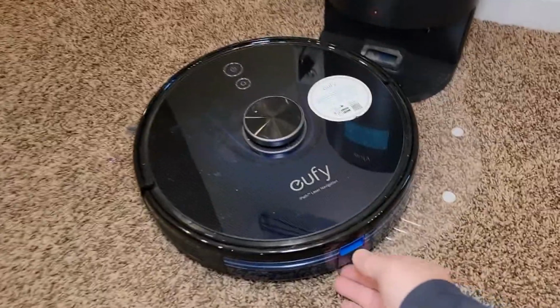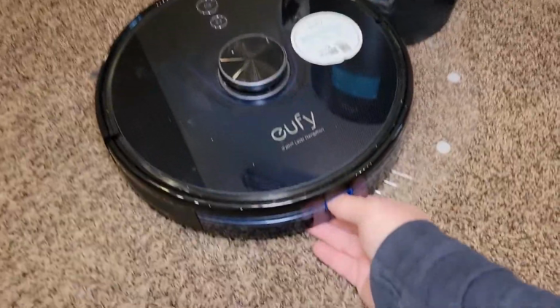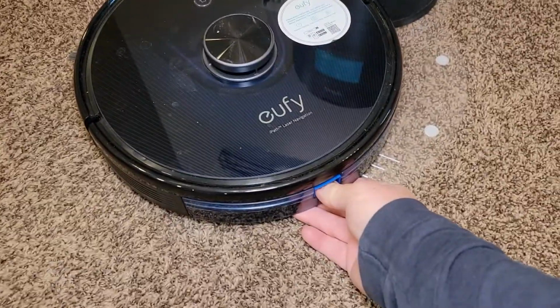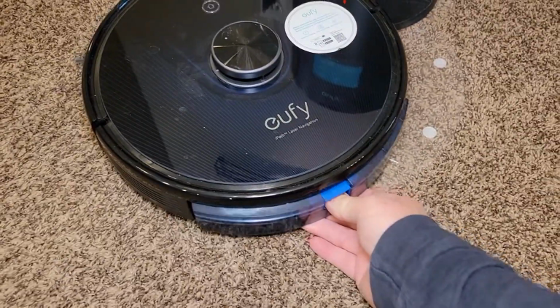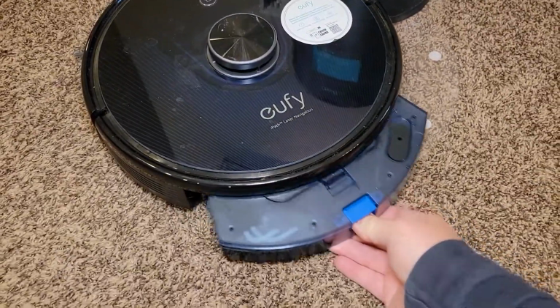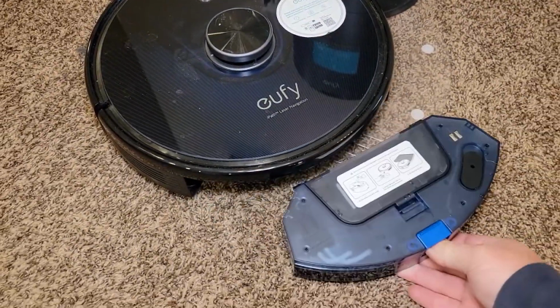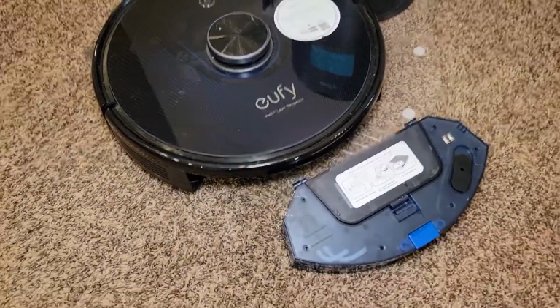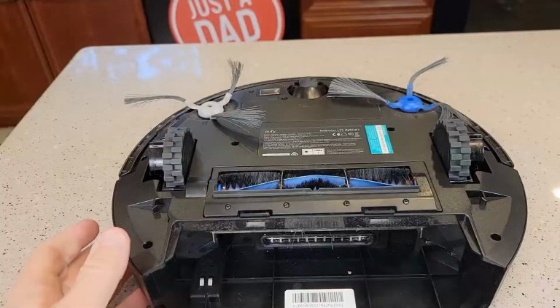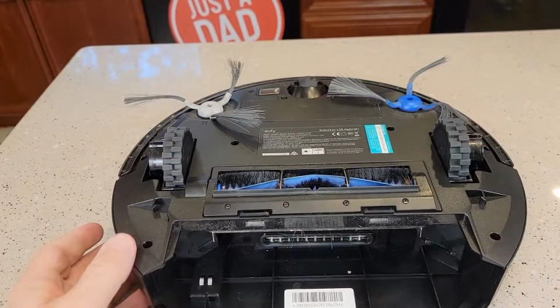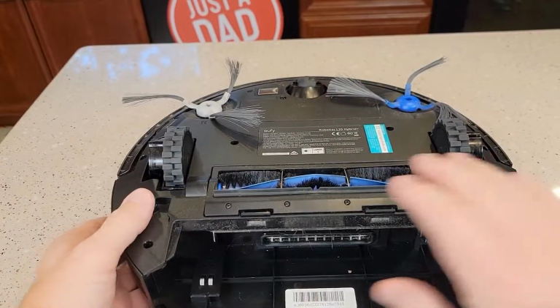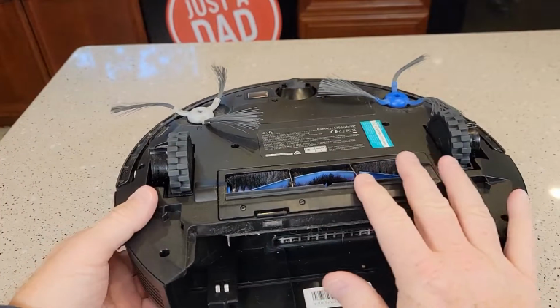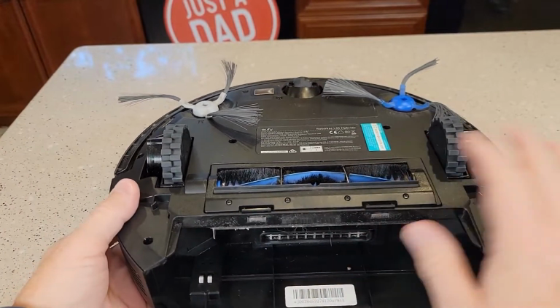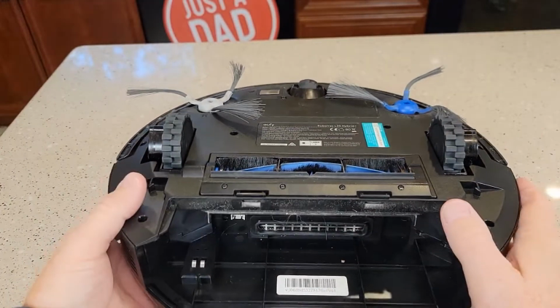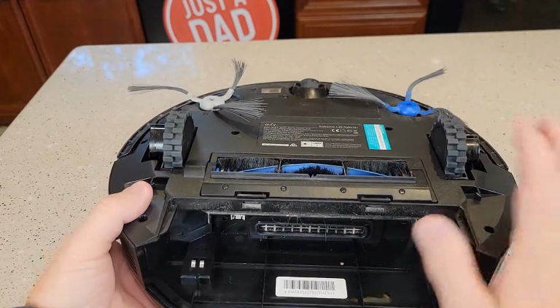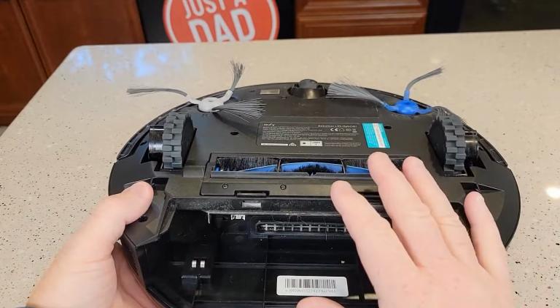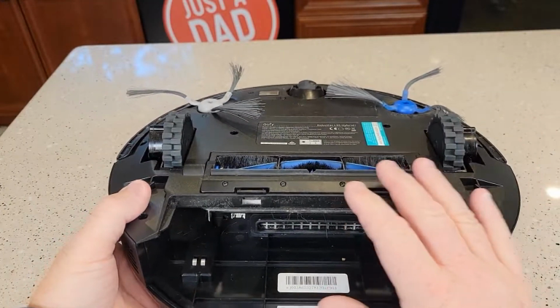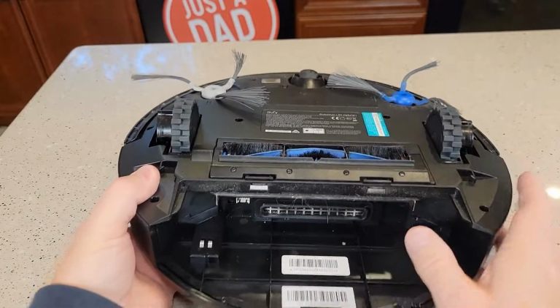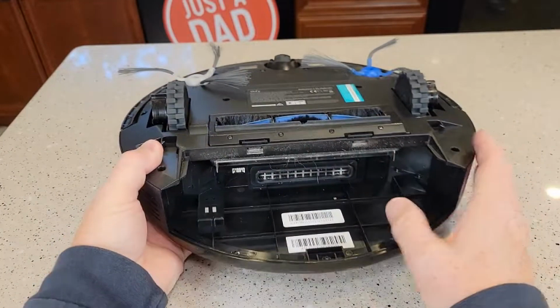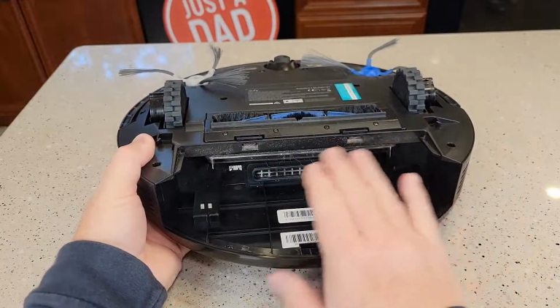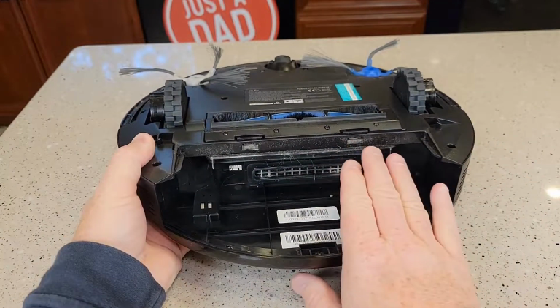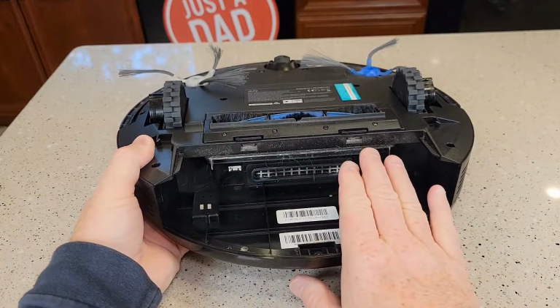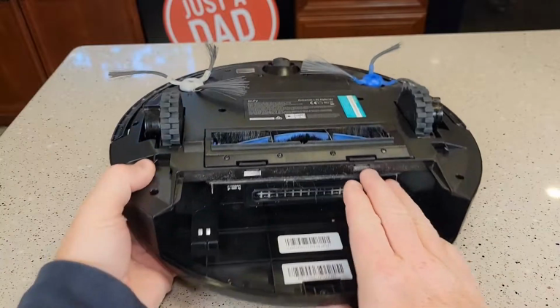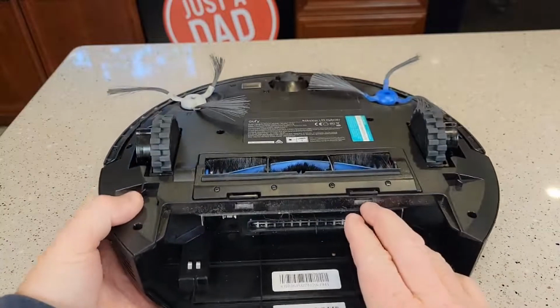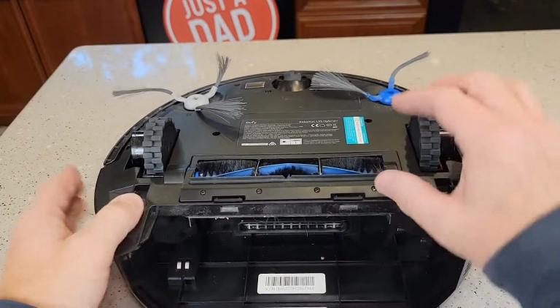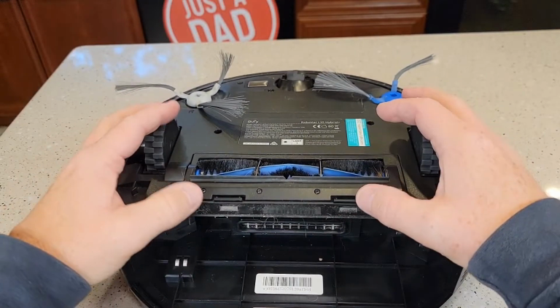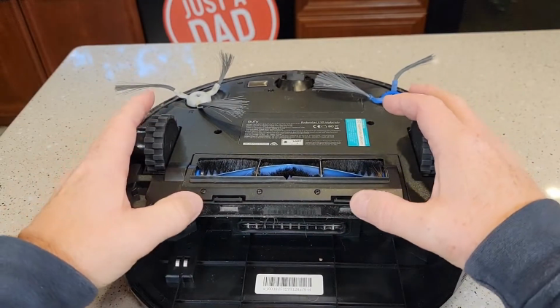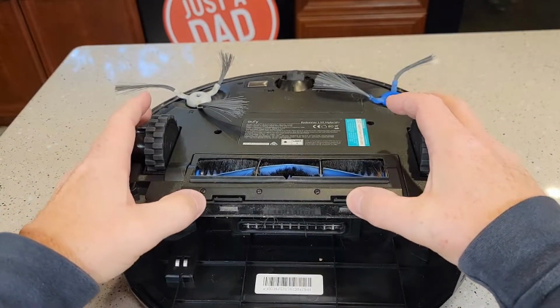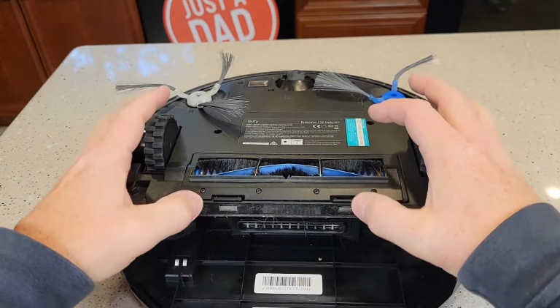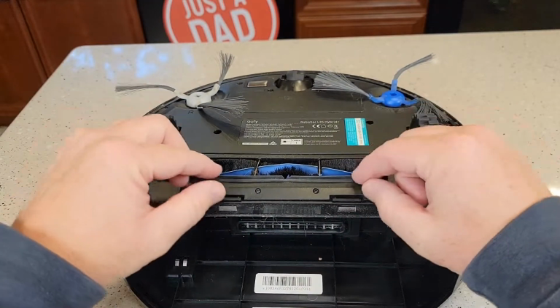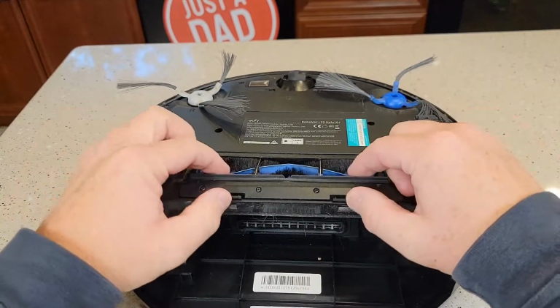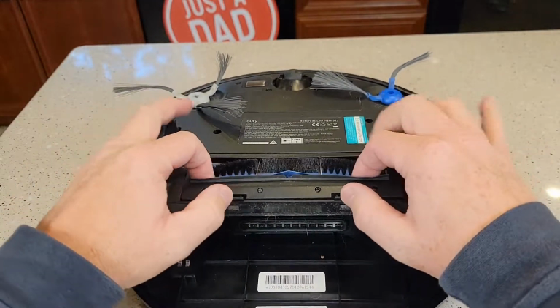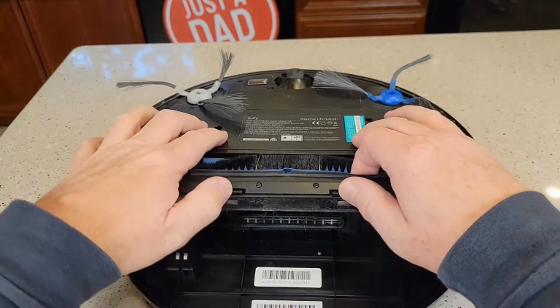Next we're going to remove the dustbin collection back here. So I've got the unit upside down, powered off. I like to consider this like the monthly maintenance. You are going to need to work on these once in a while, so press these little tabs.